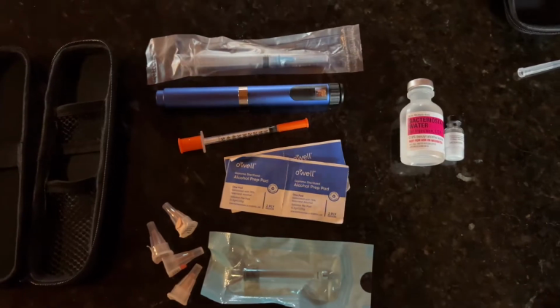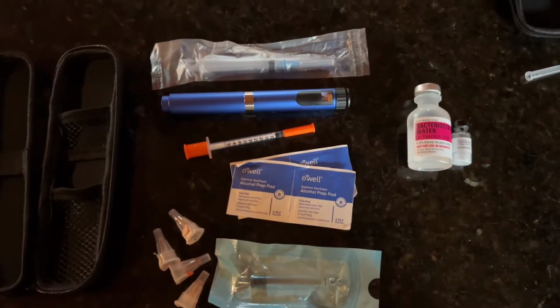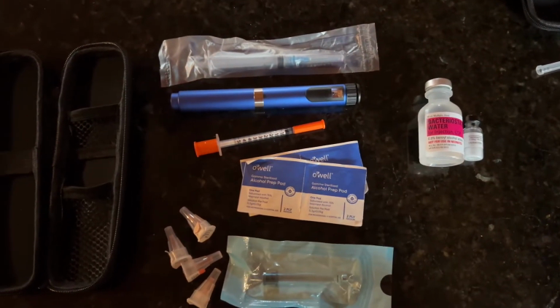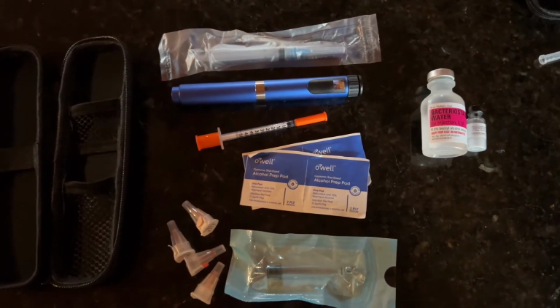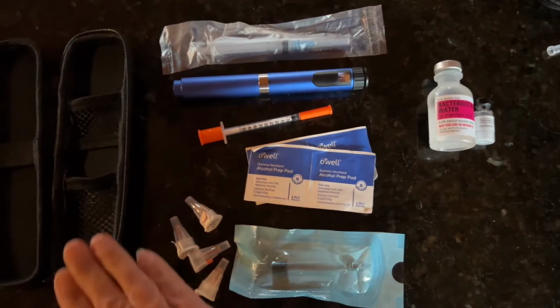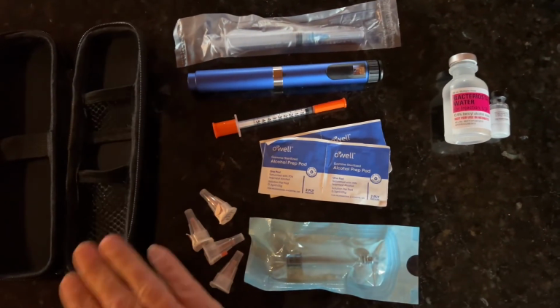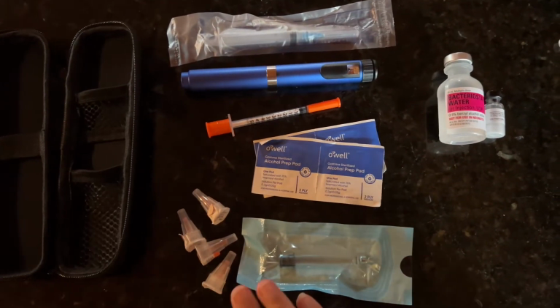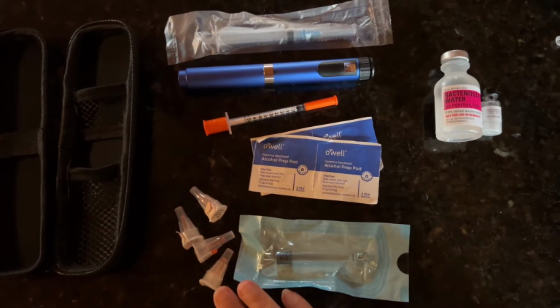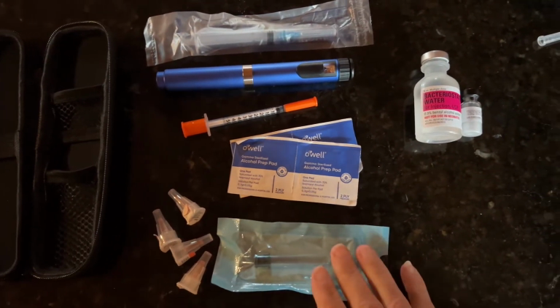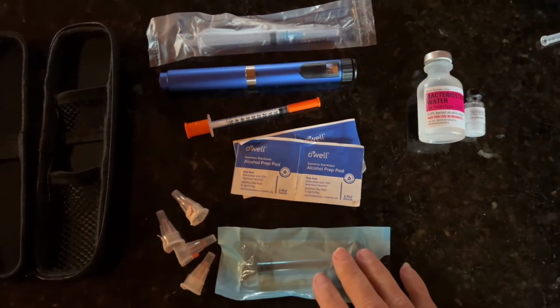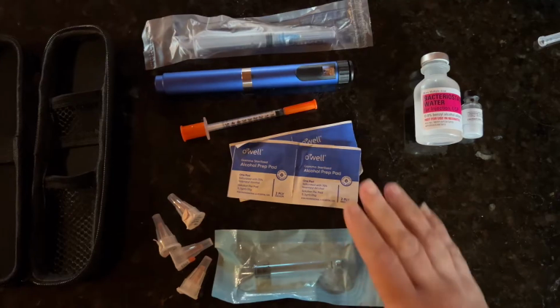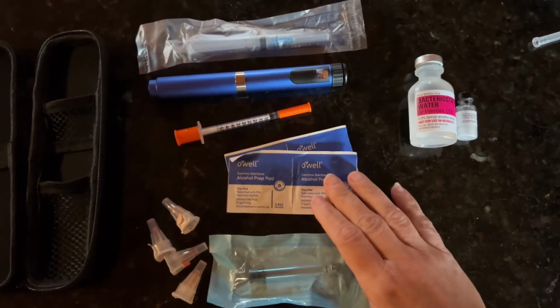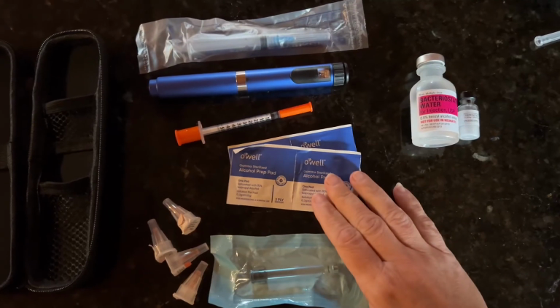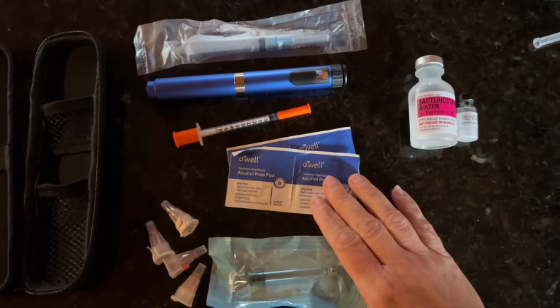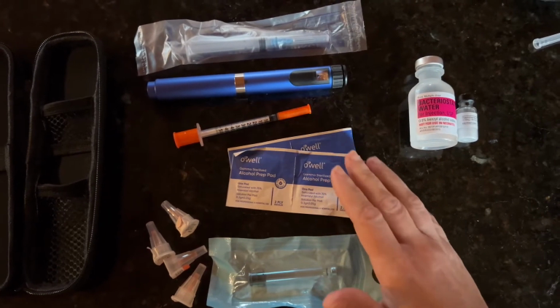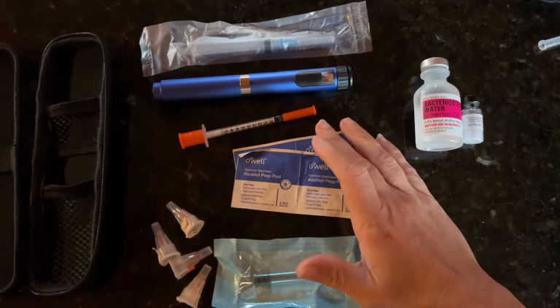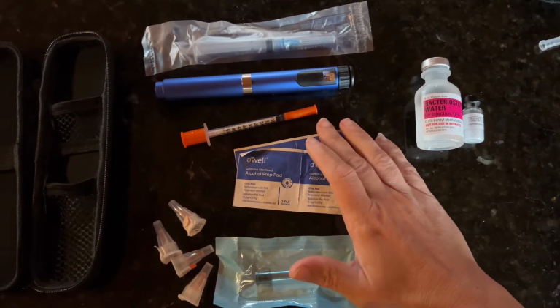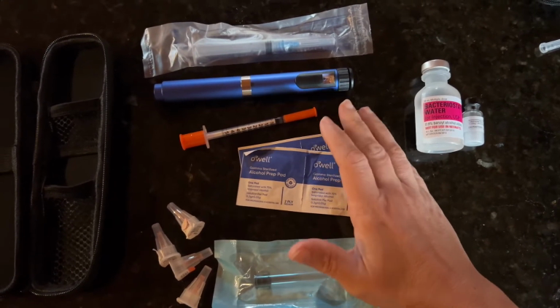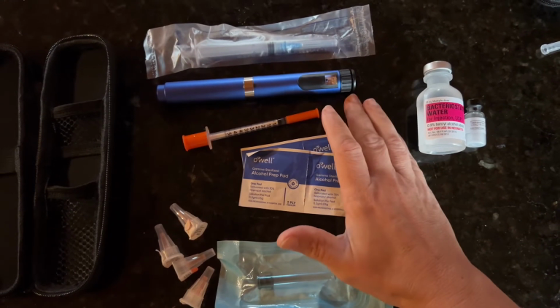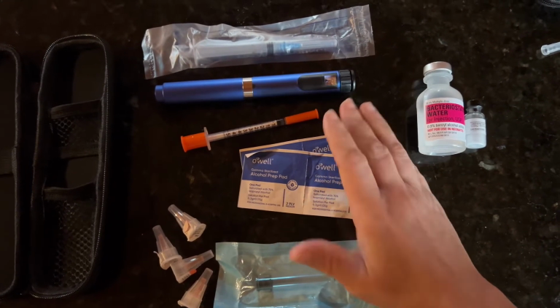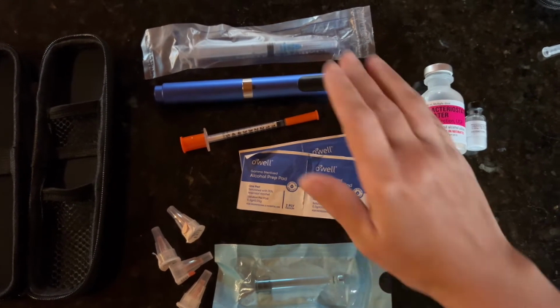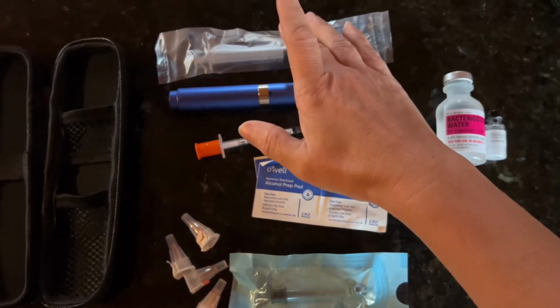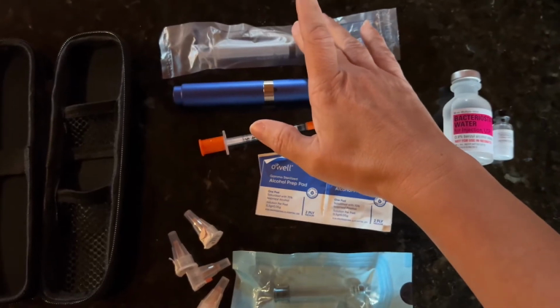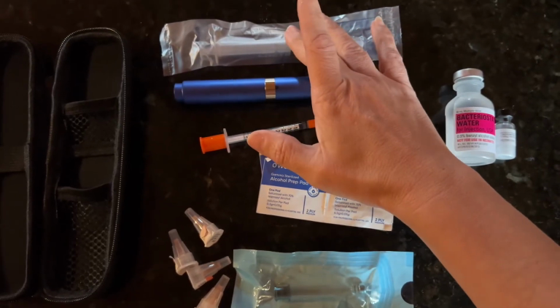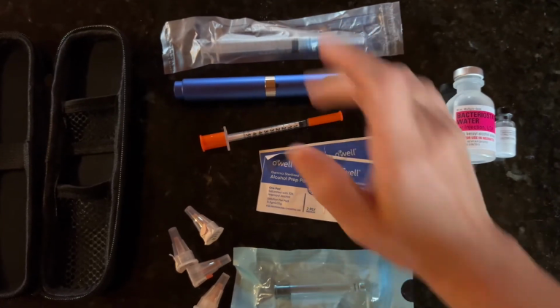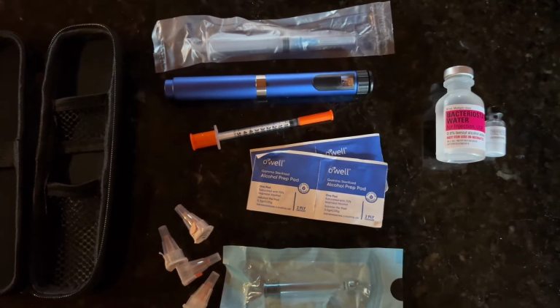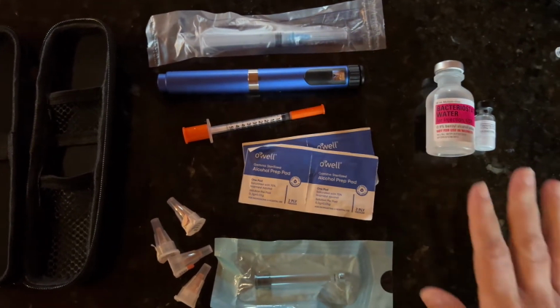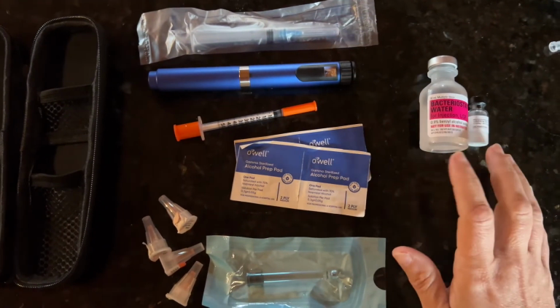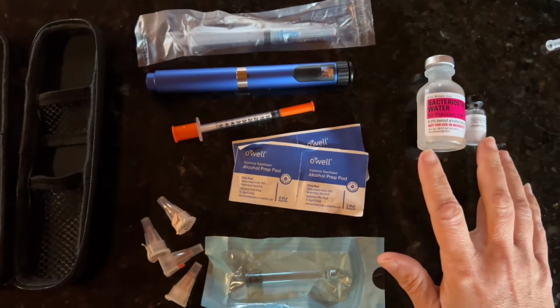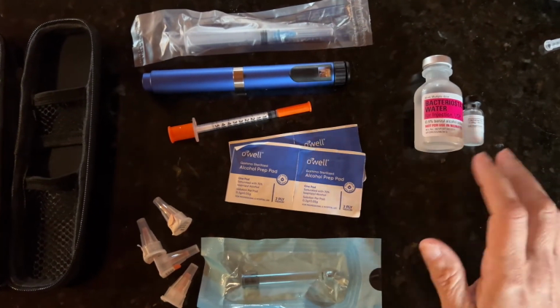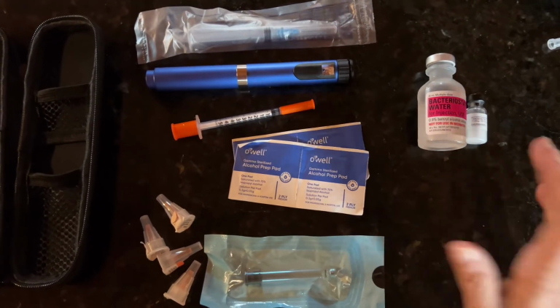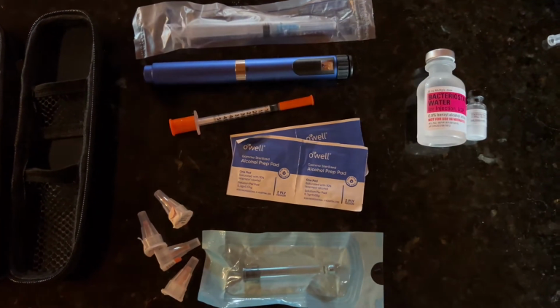Lay out all your supplies and get them ready. Your kit will come with a case, needles, a cartridge, four alcohol prep pads, a unit syringe, your pen, and a loading syringe. You will also need backwater and your peptide powder.